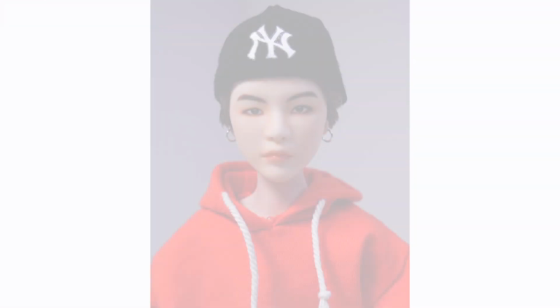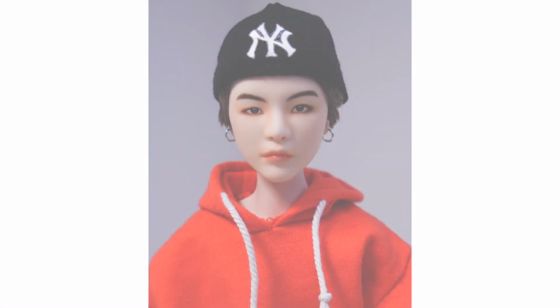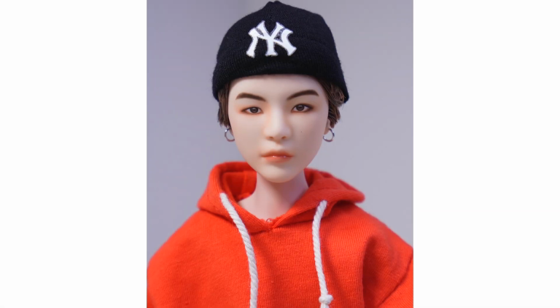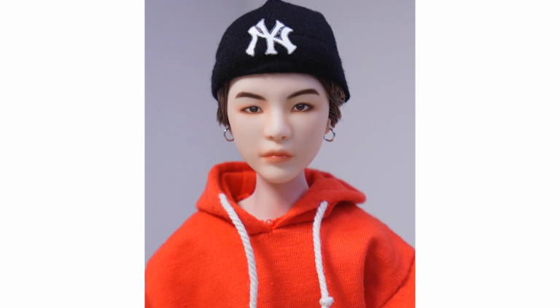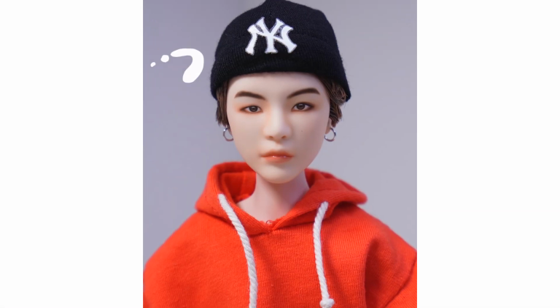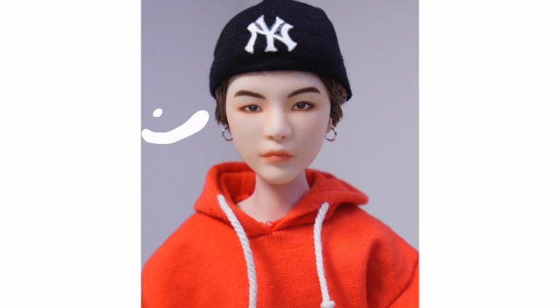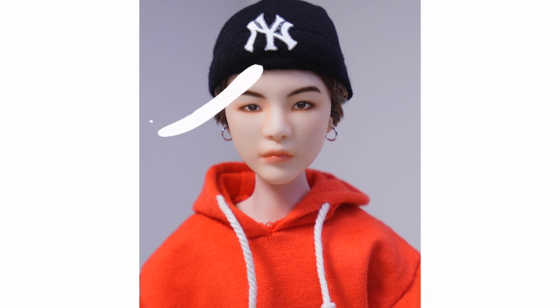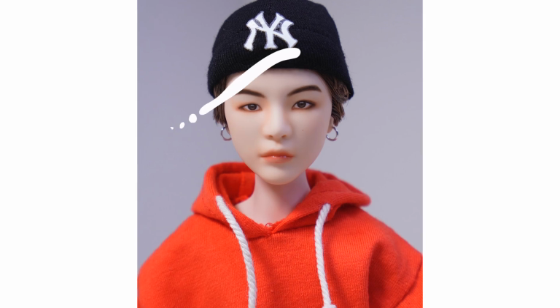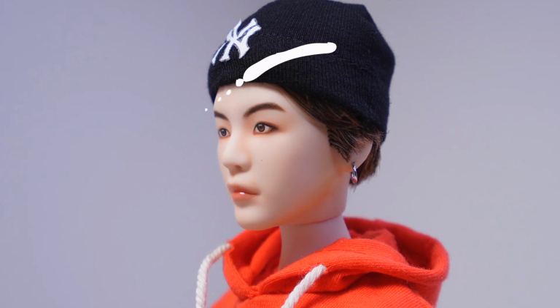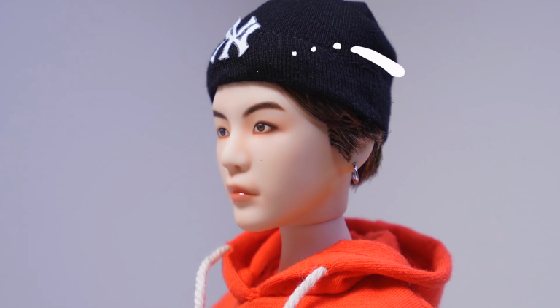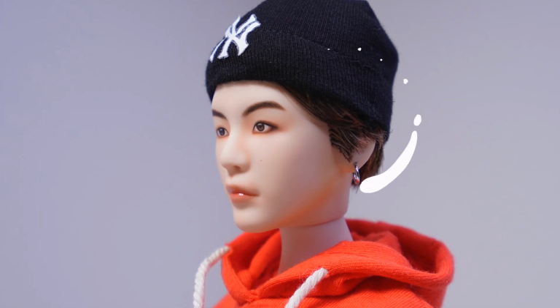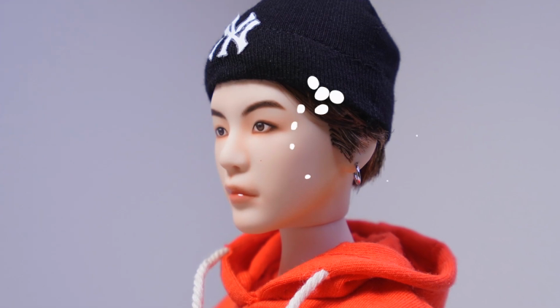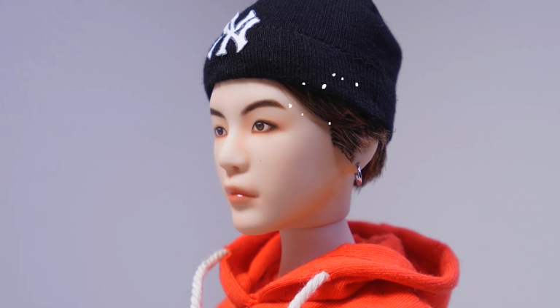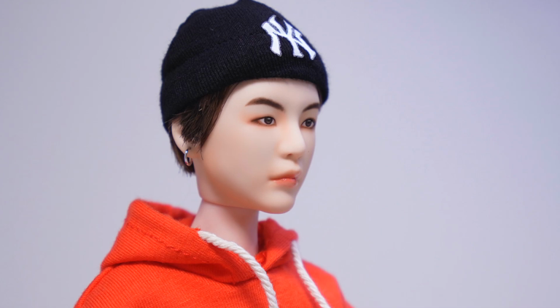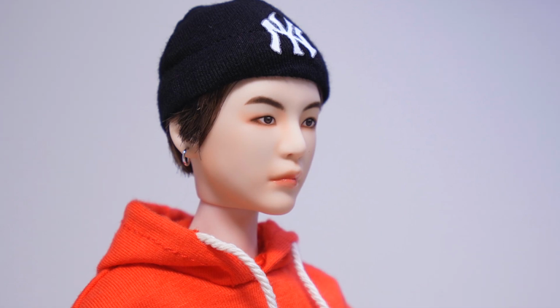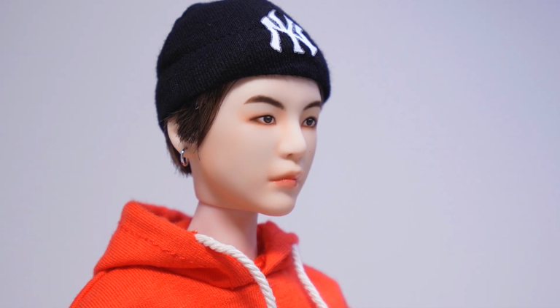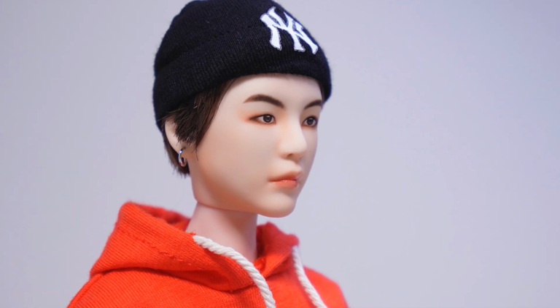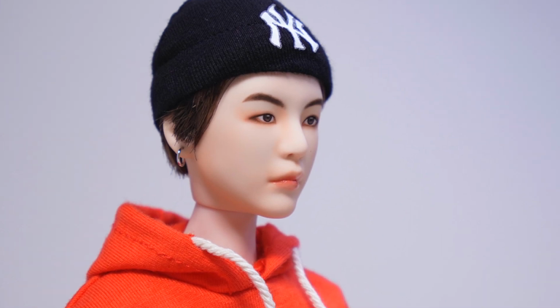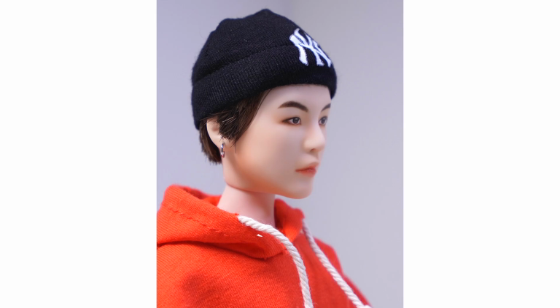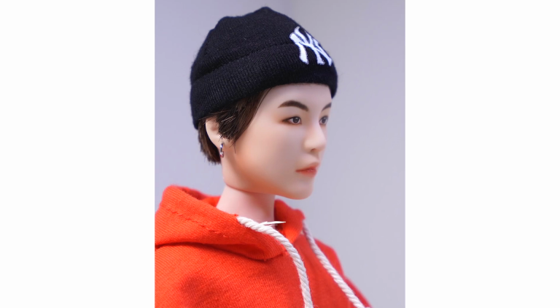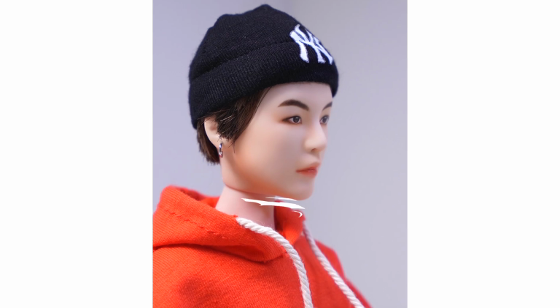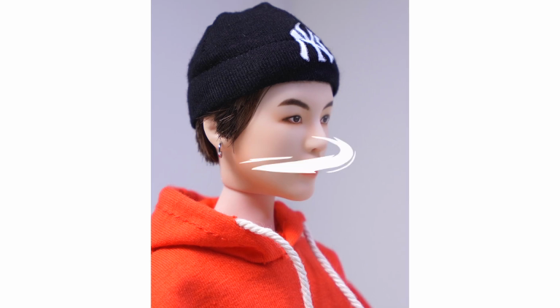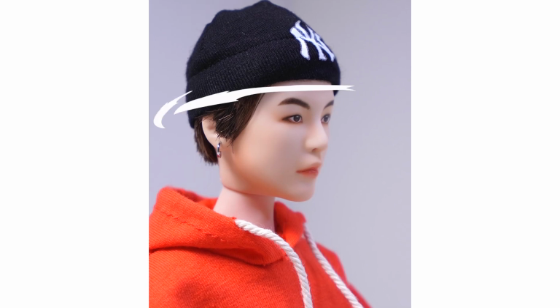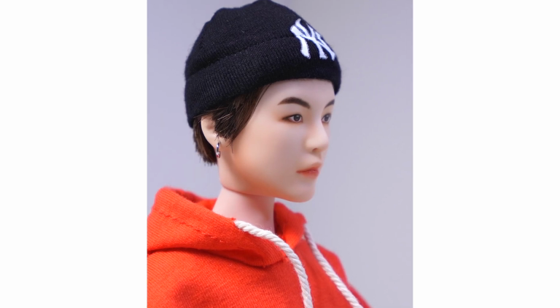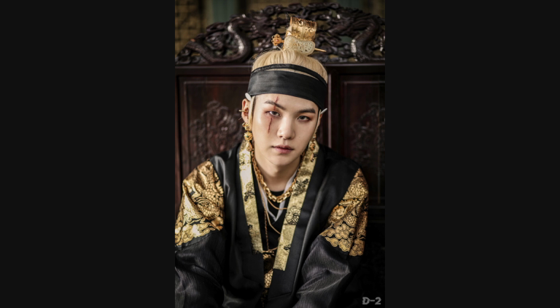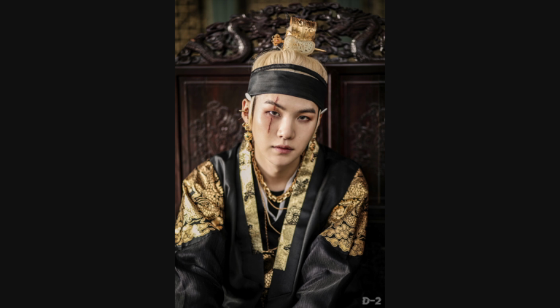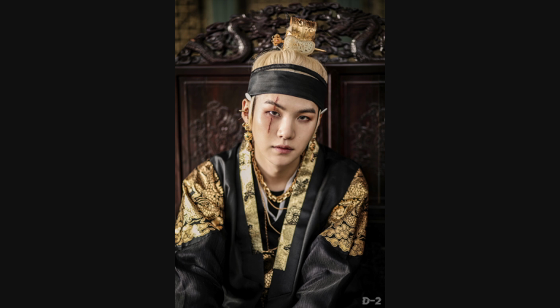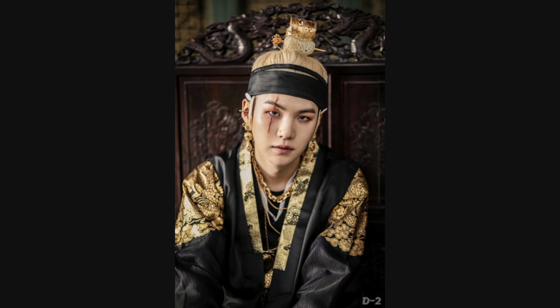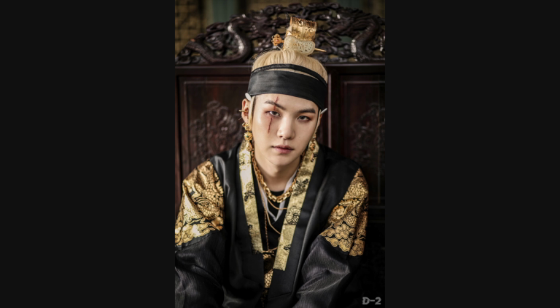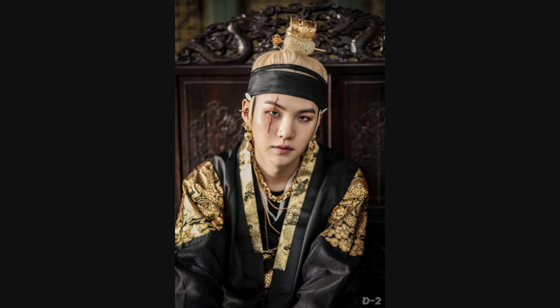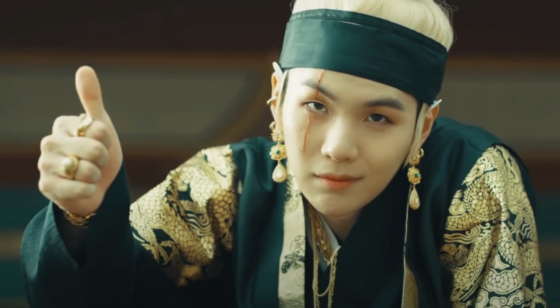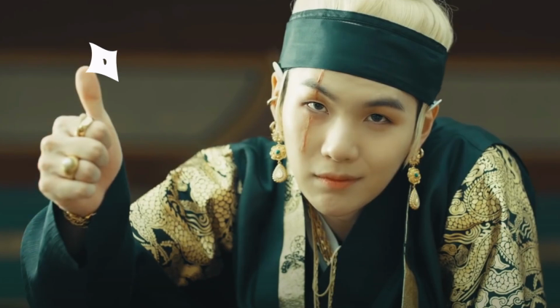Hi there, this is Polly. Today I'm going to turn this sugar doll into King Agusty — the blonde version from the Cheetah.